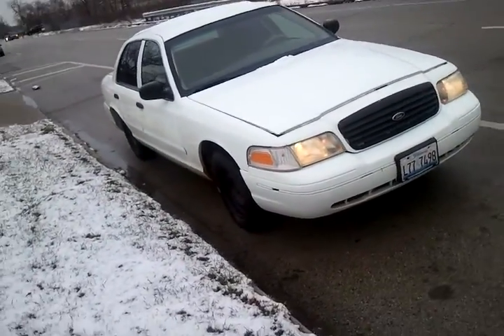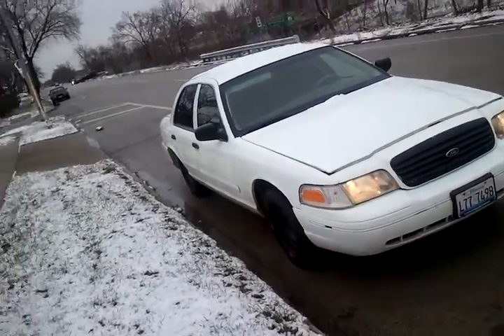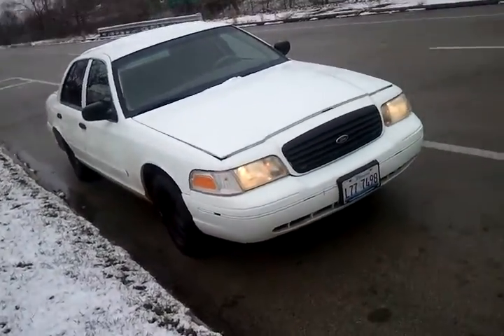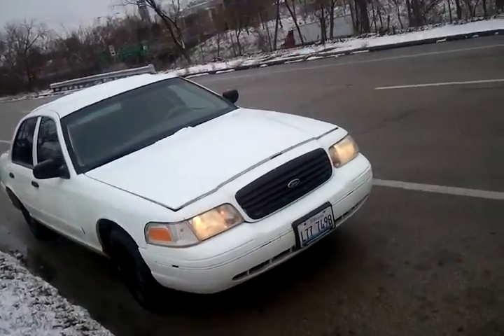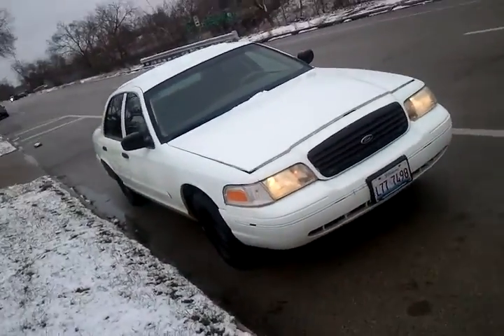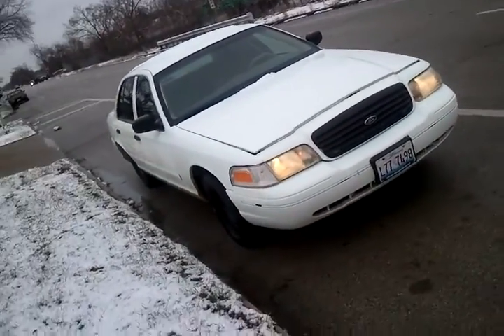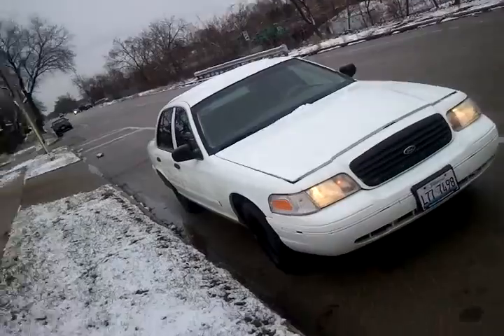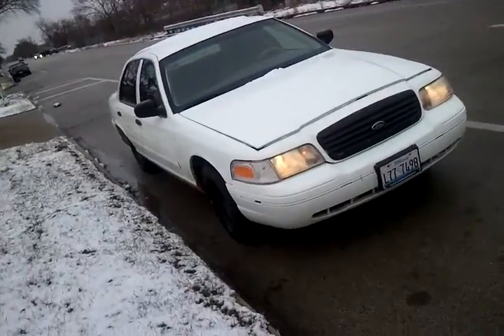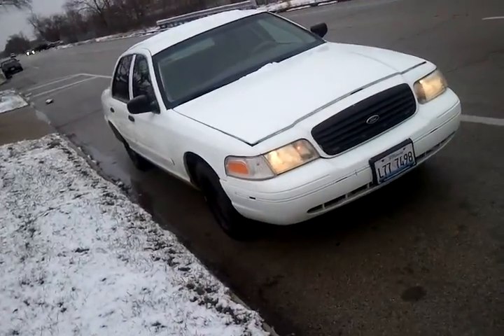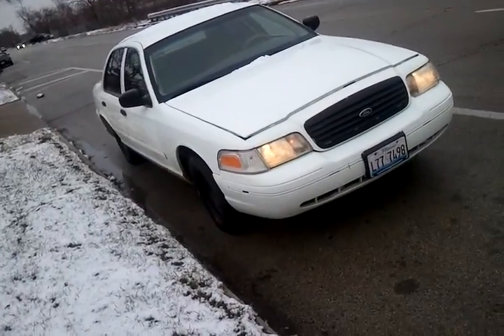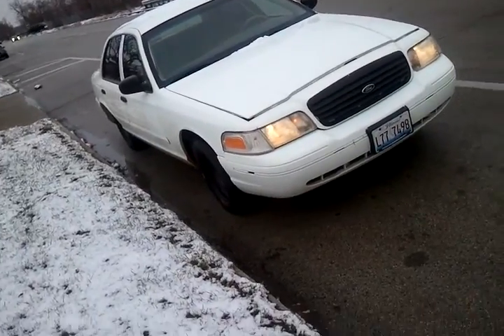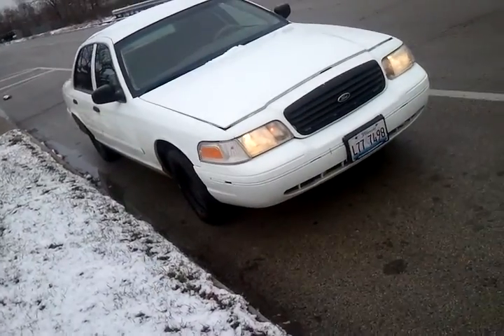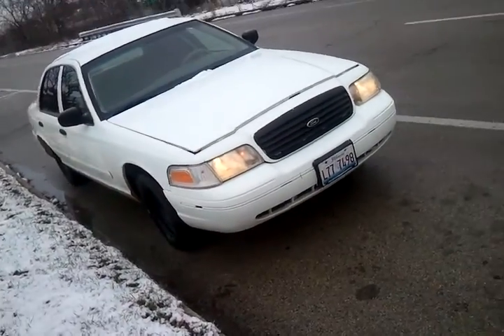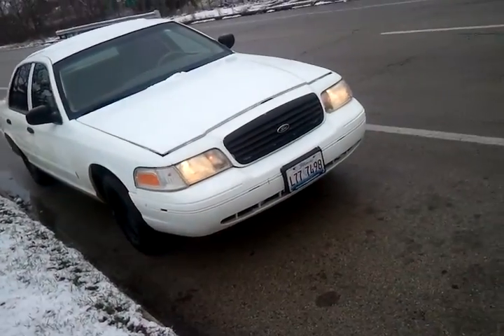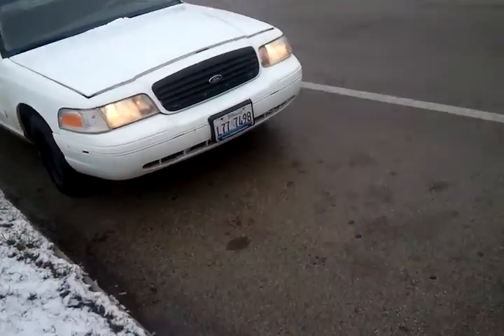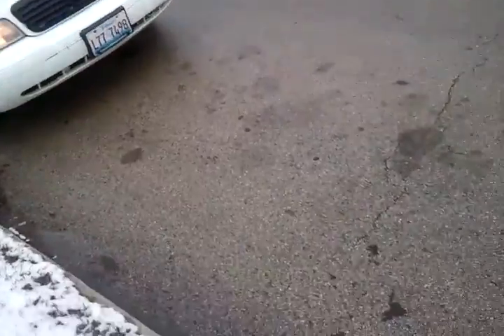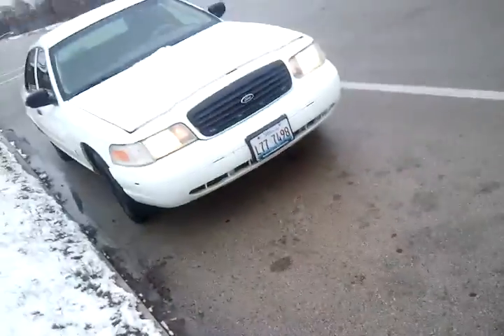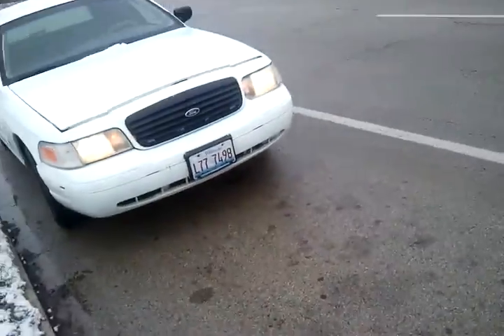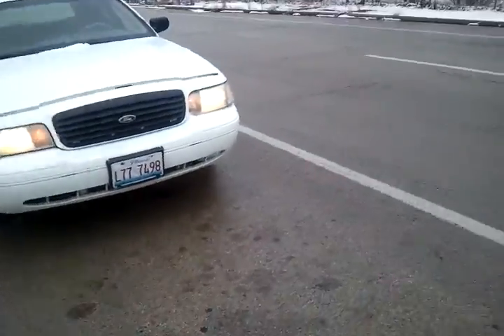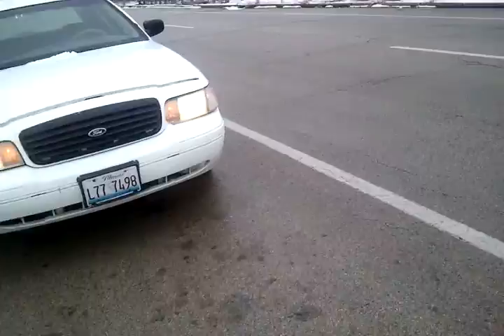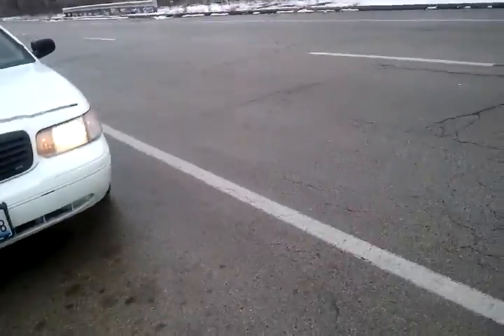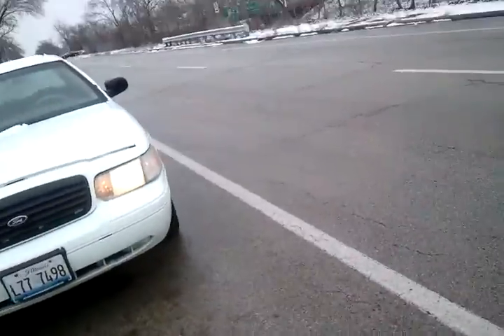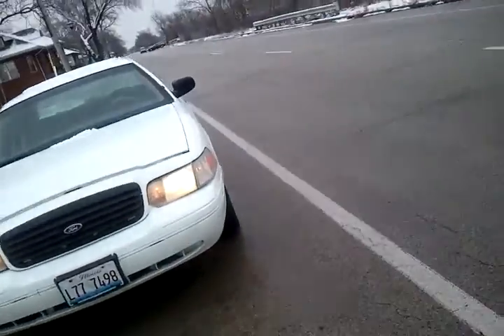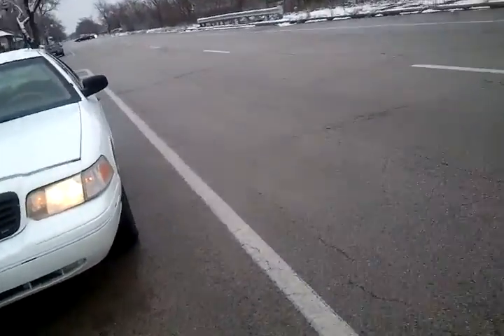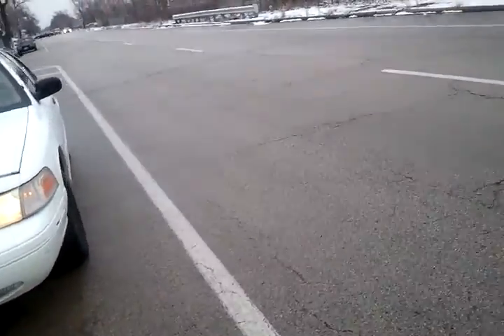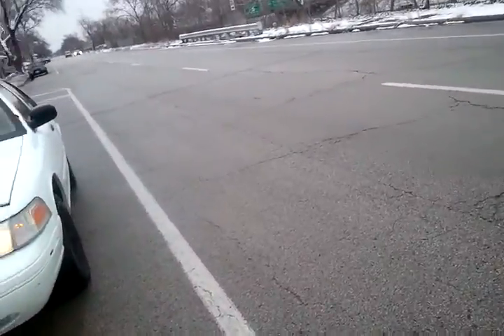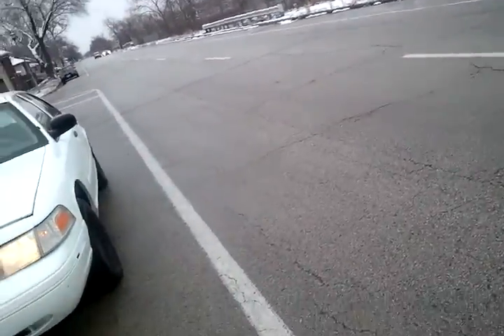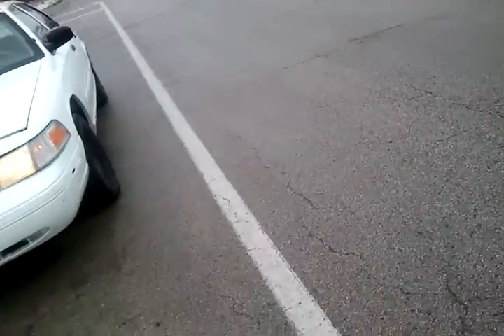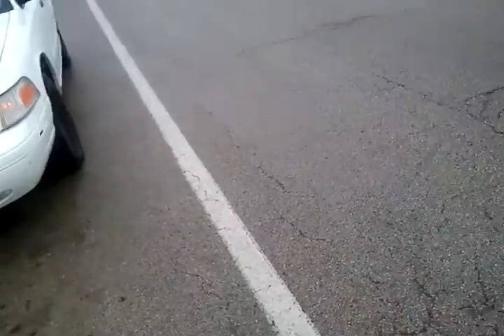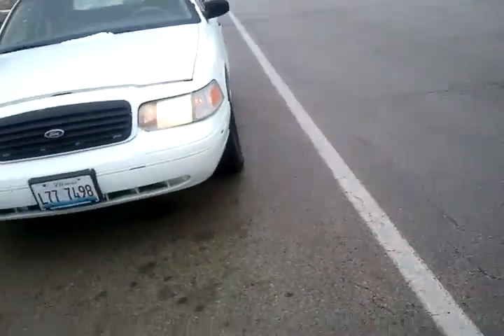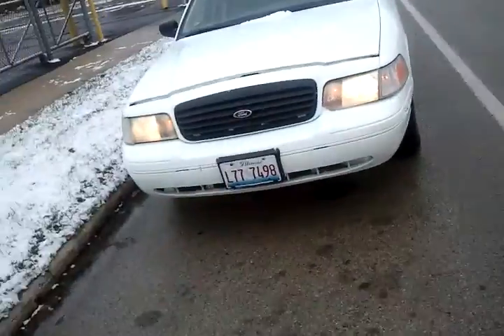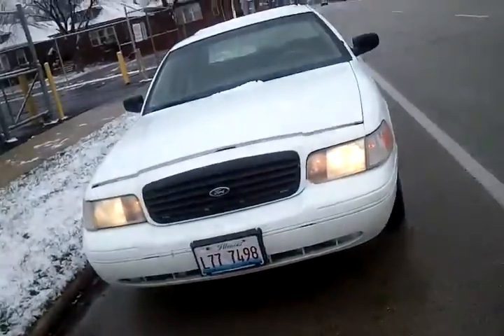I just popped open the hood, that's why it looks like that — I'll close it right now. I want to show you how clean the car is. There's no mechanical issues whatsoever. The car is clean, ready to go.